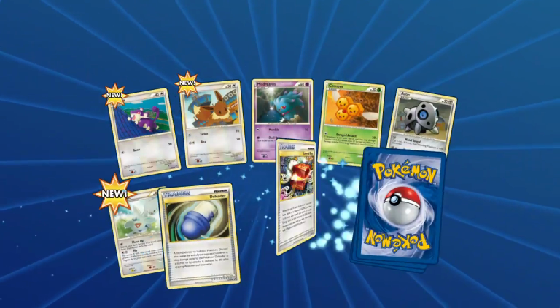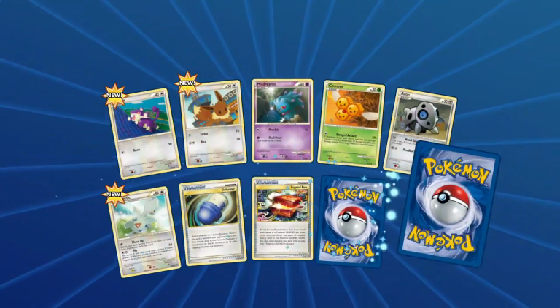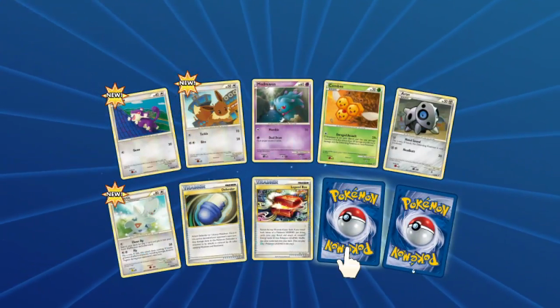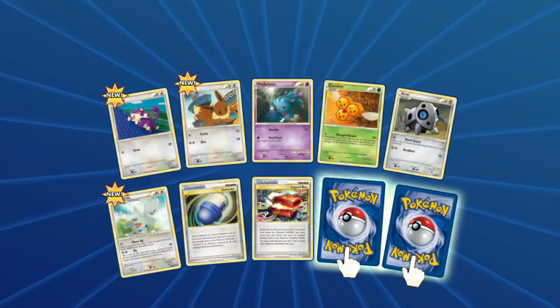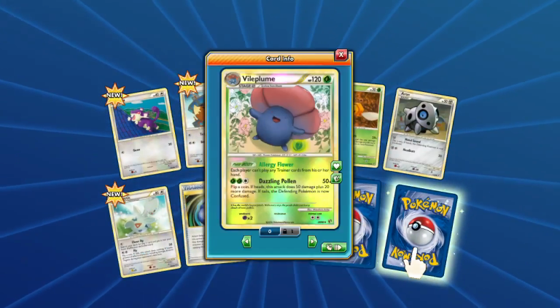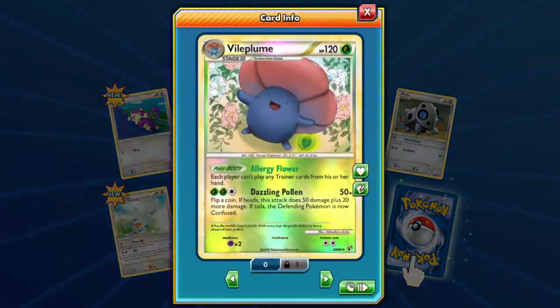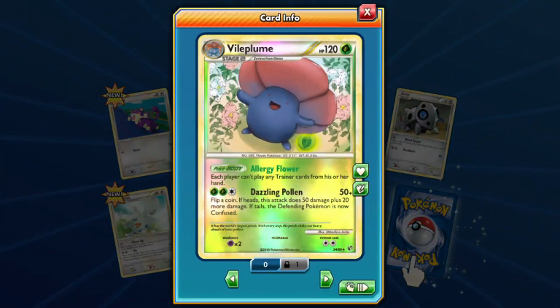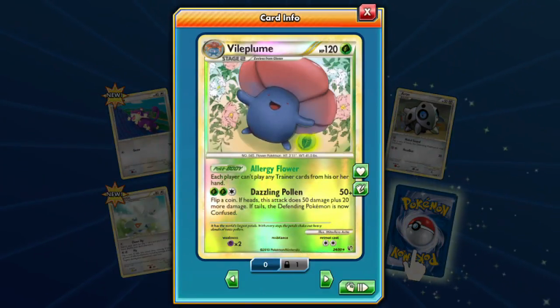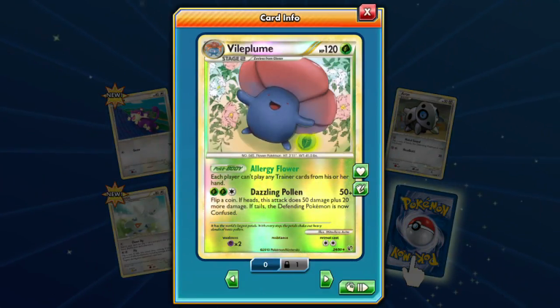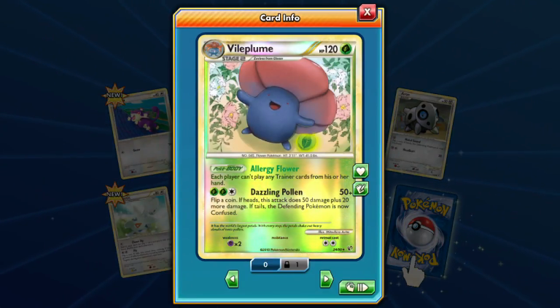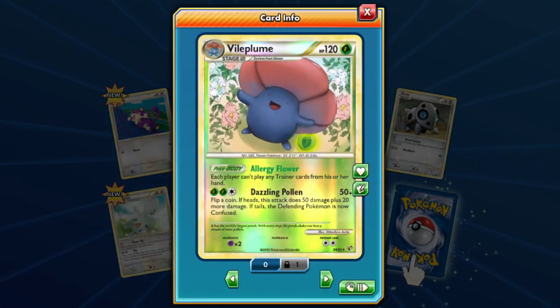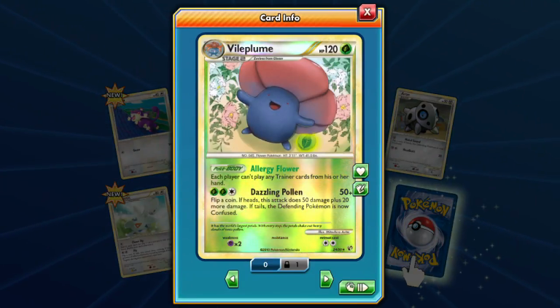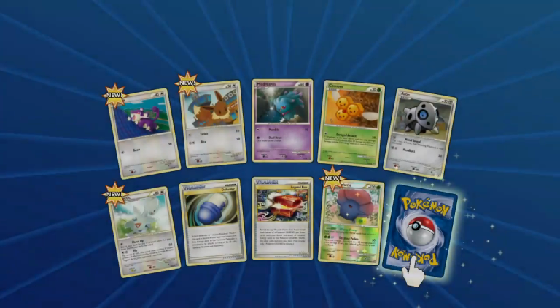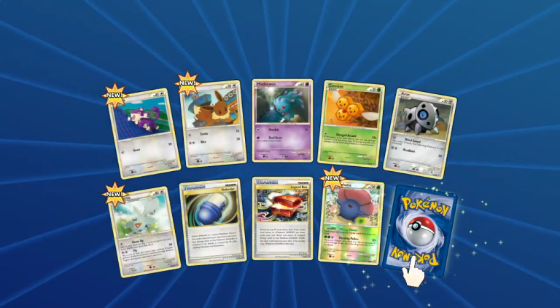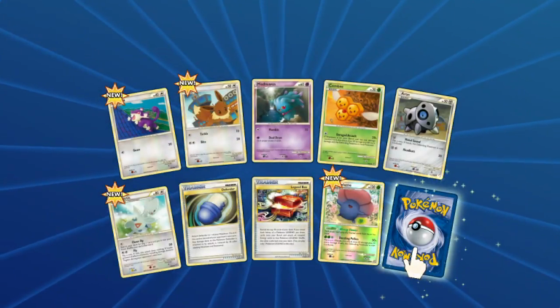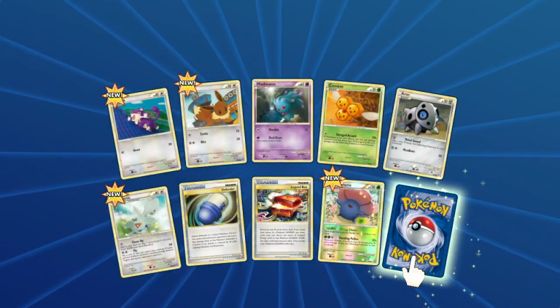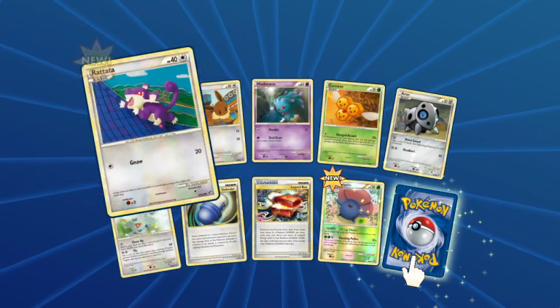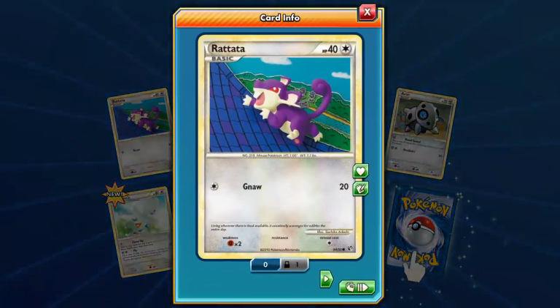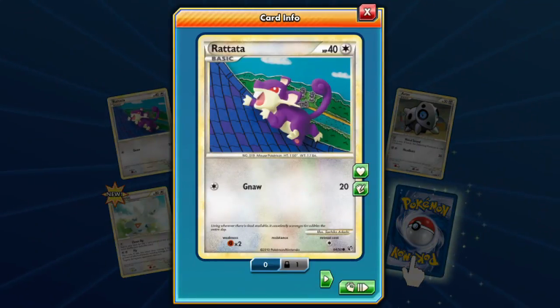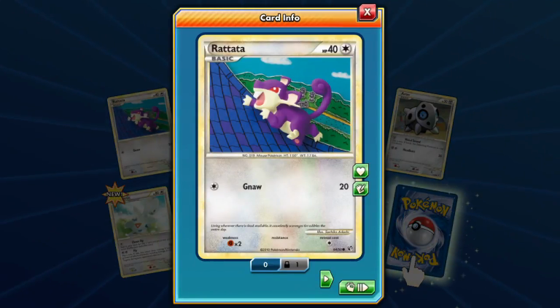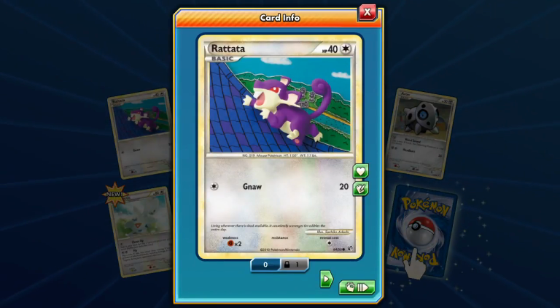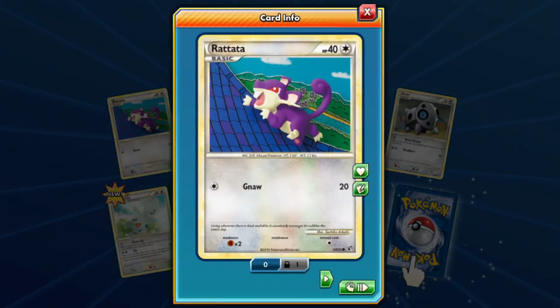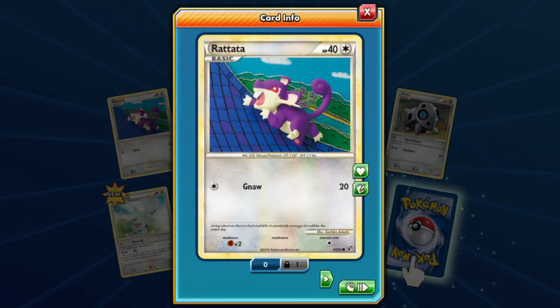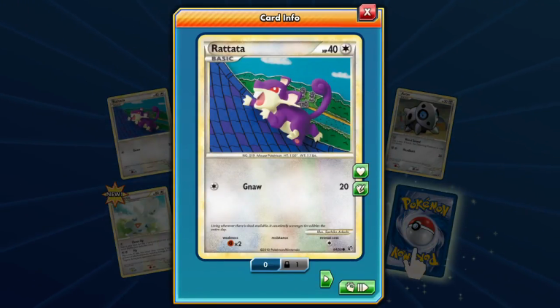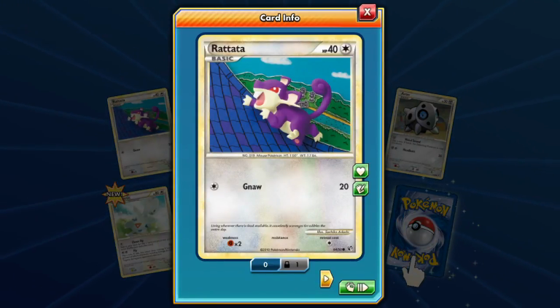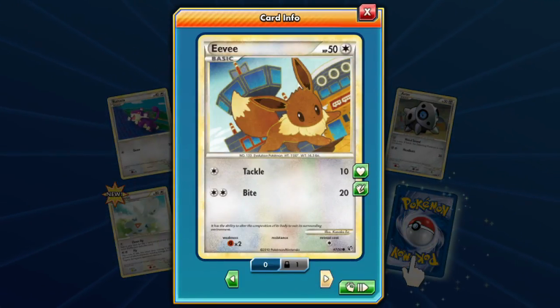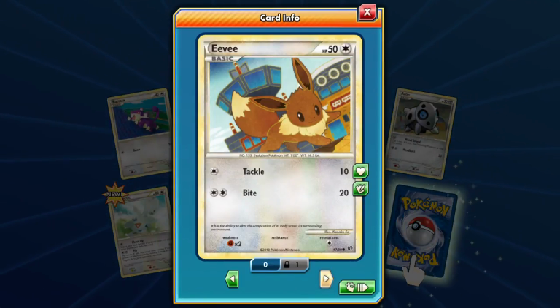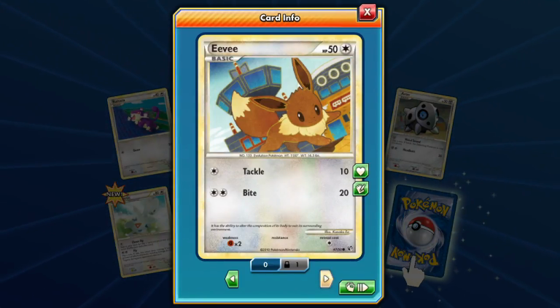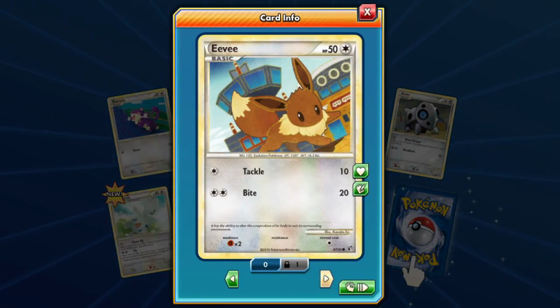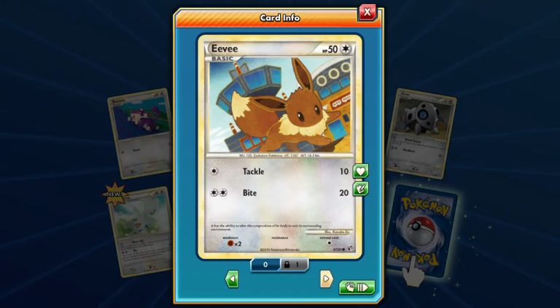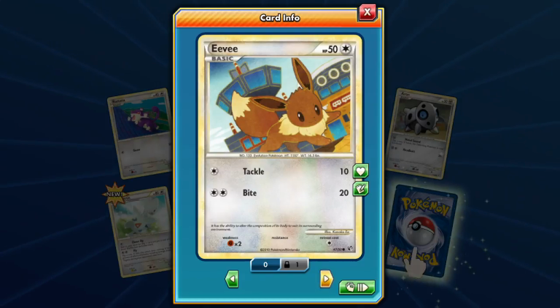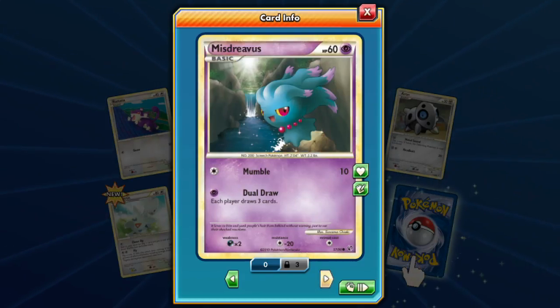Here's some new cards — some Defender — and the reverse foil is a Vileplume. We'll save that rare for a second. We got Natu — this attack is free. And we got Eevee with Tackle and Bite, very cool background — I think that's the Radio Tower.